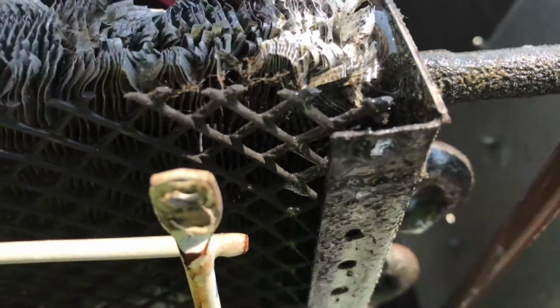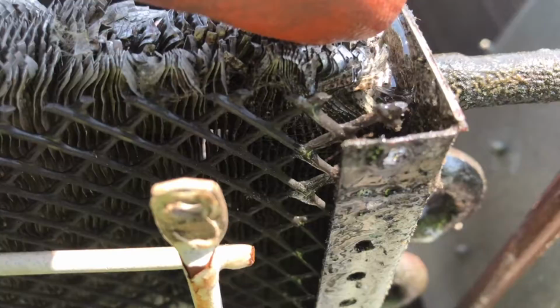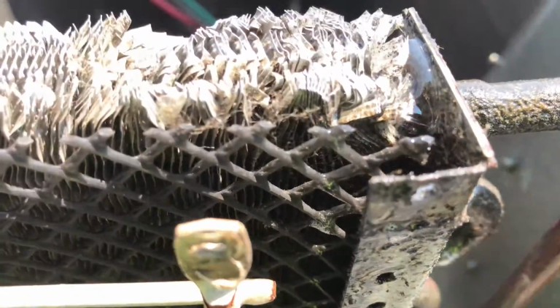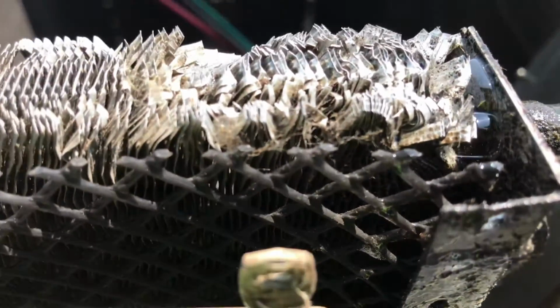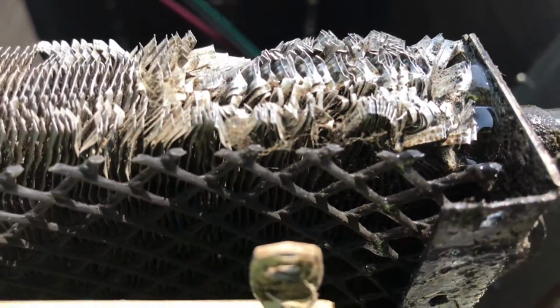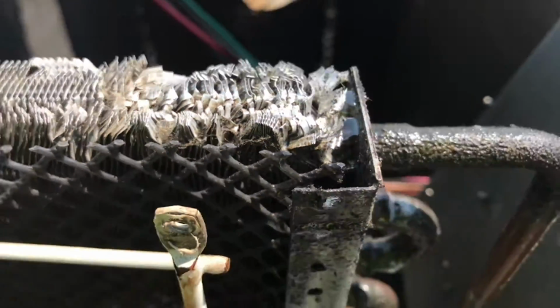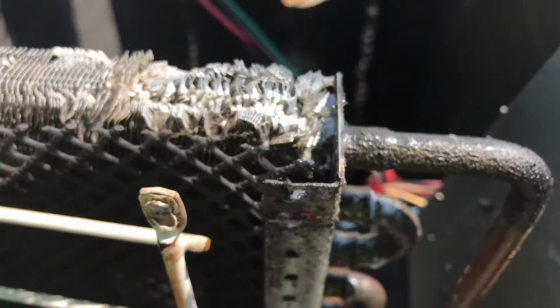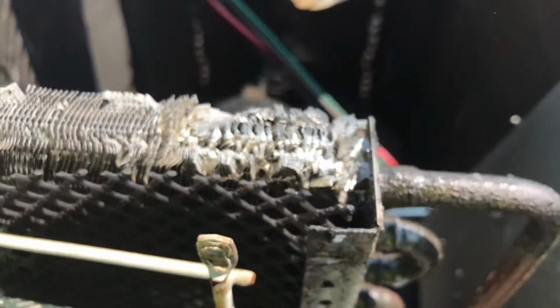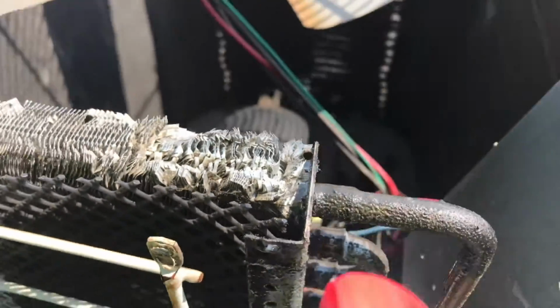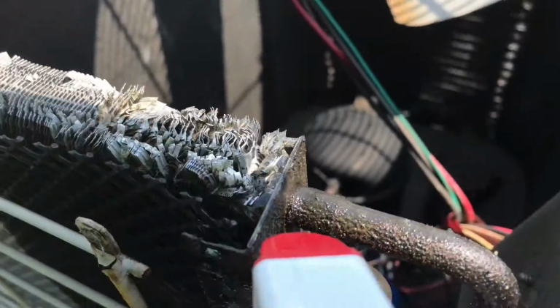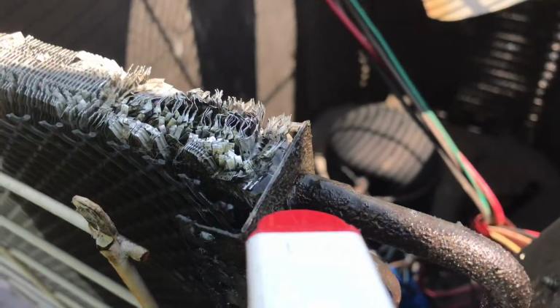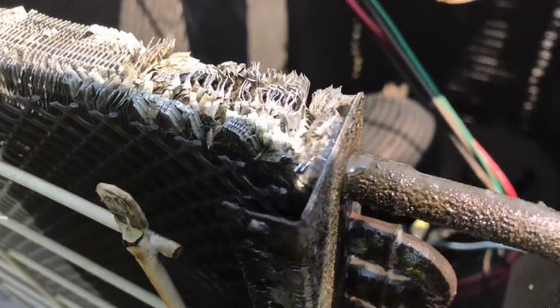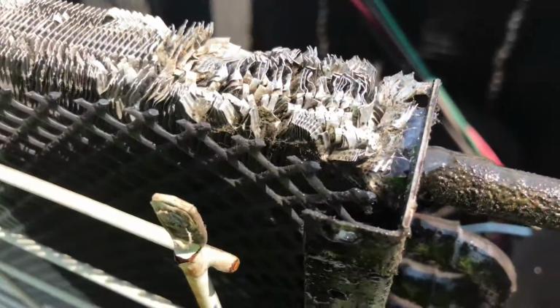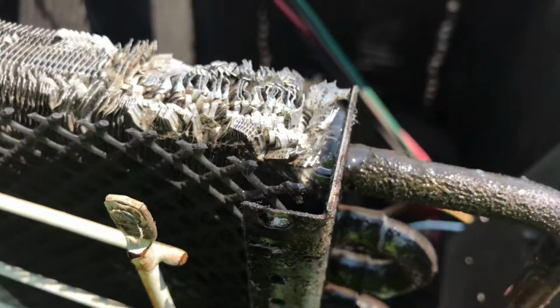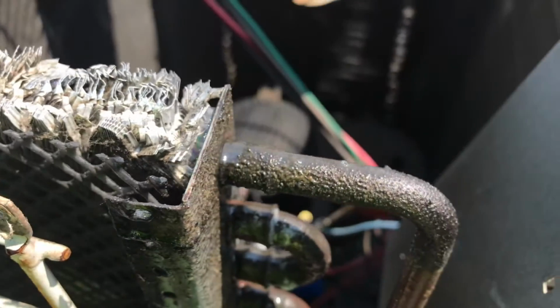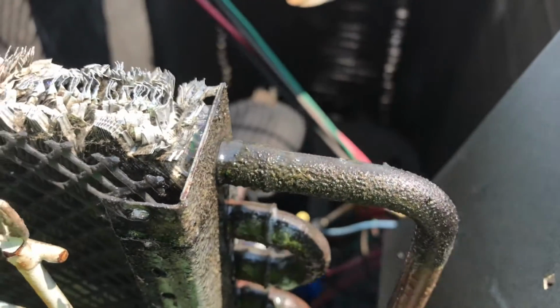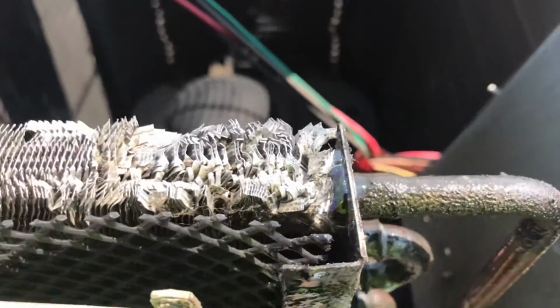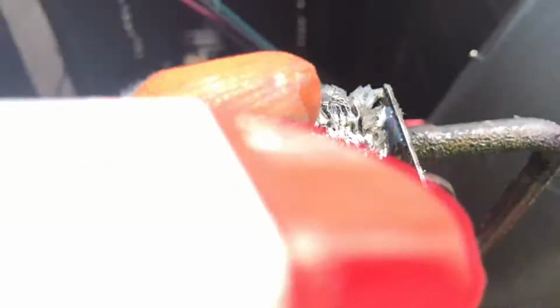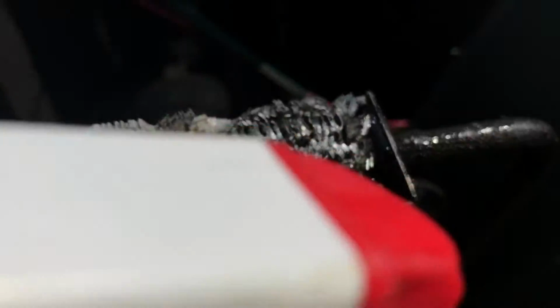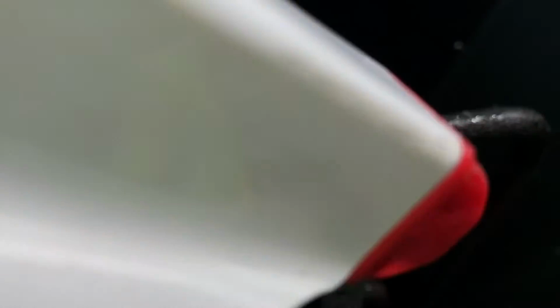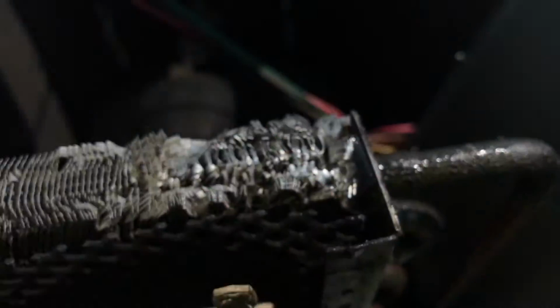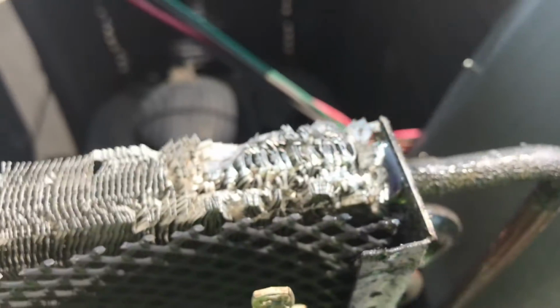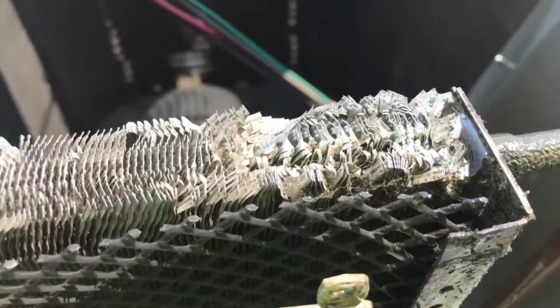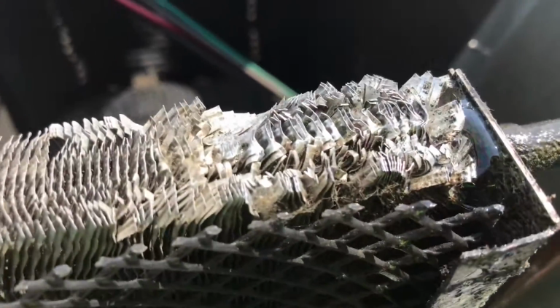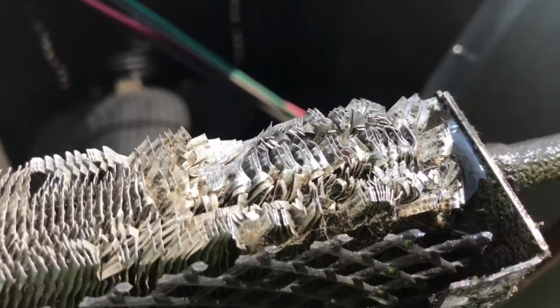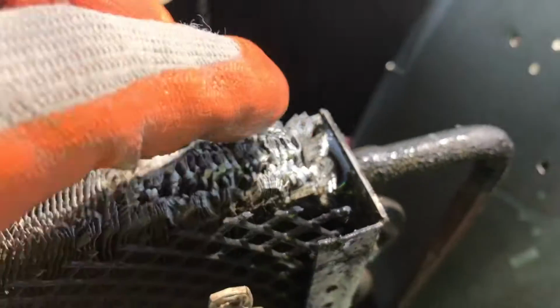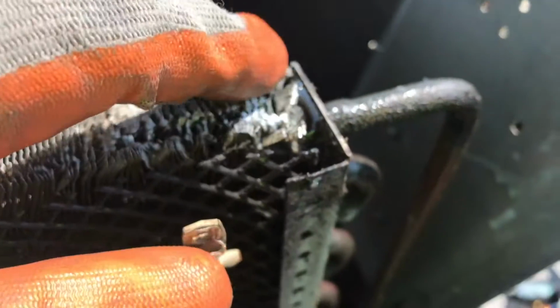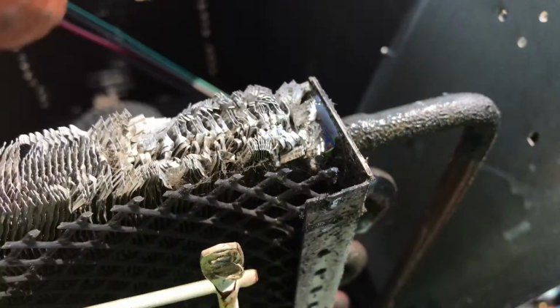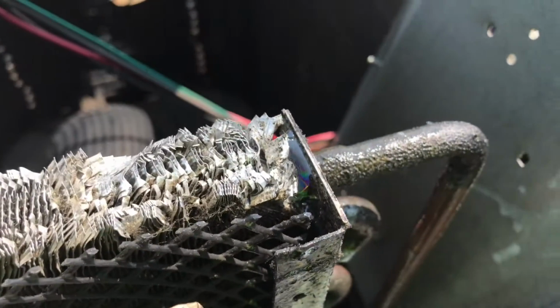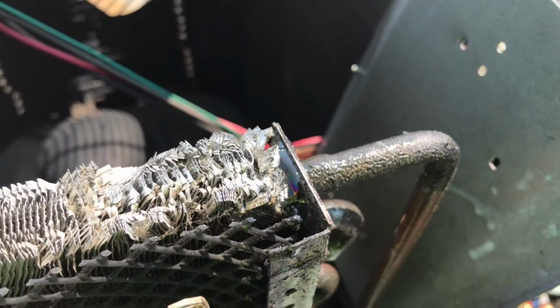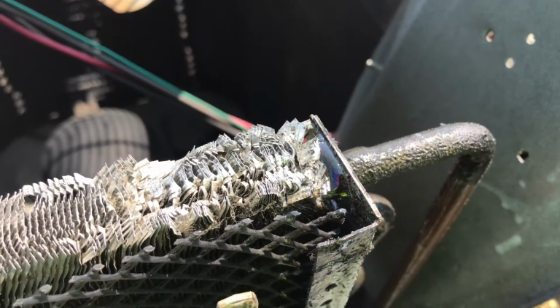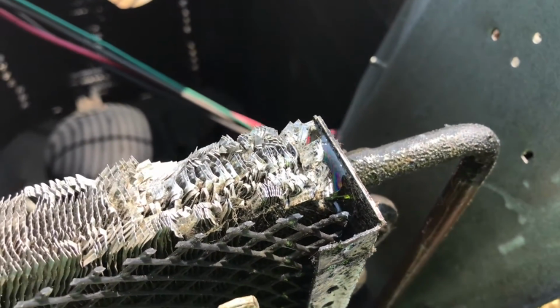You can see the bubbles. I'm not seeing anything on this side. You can see them here. So I'm going to have to pull back some of these fins and see if we can get in there and repair that.